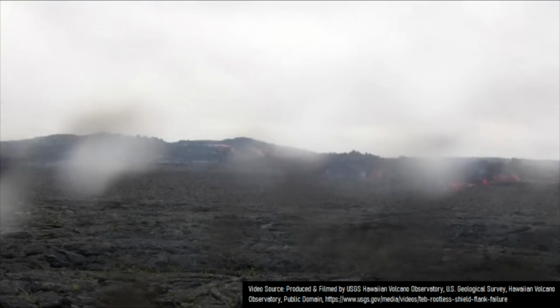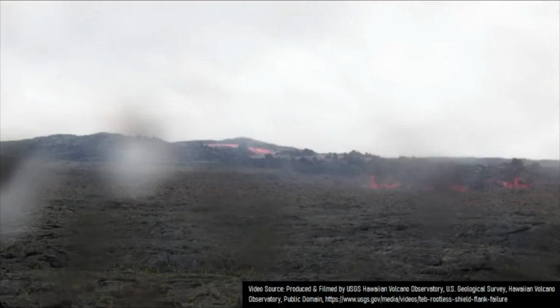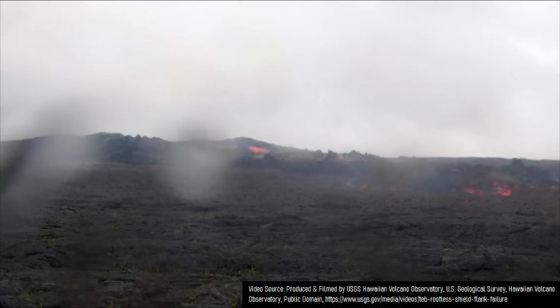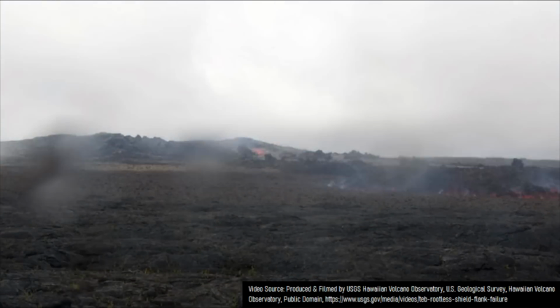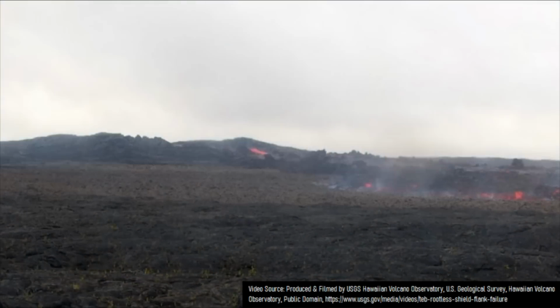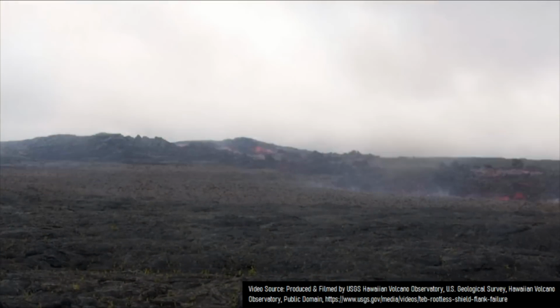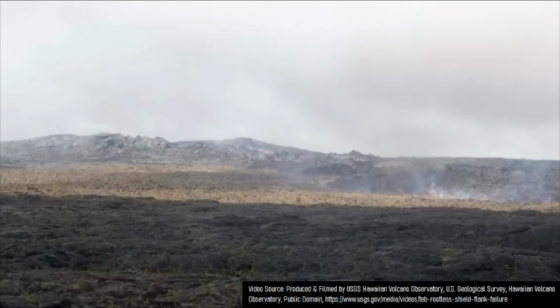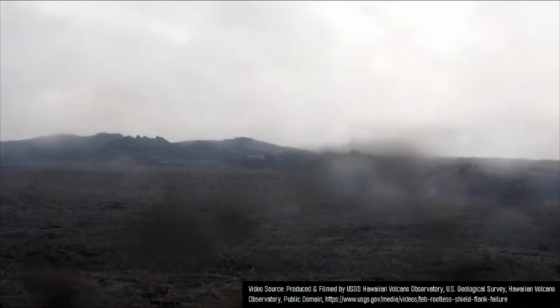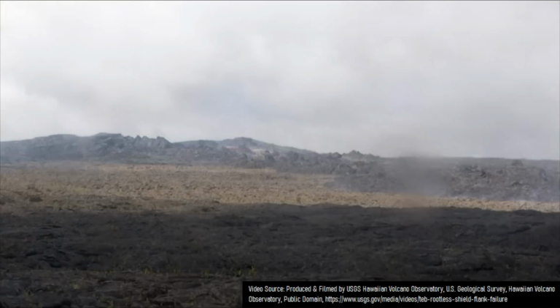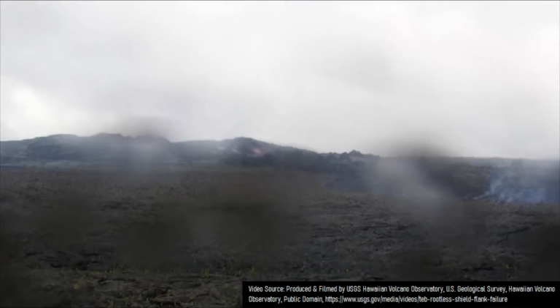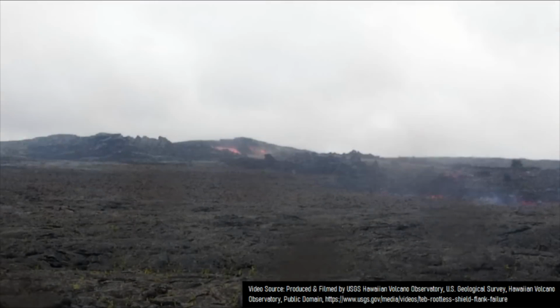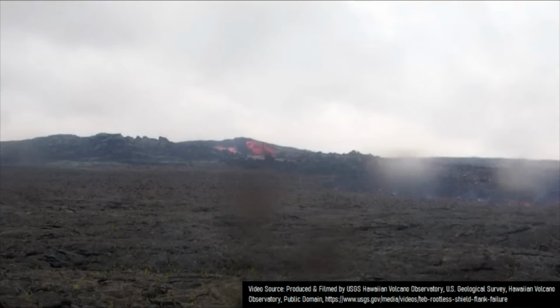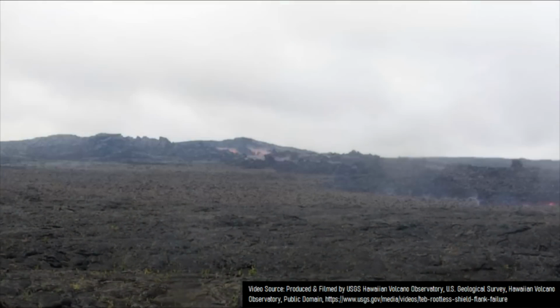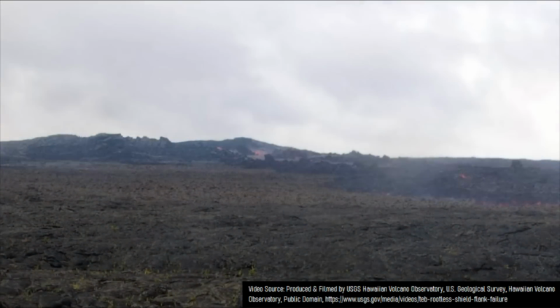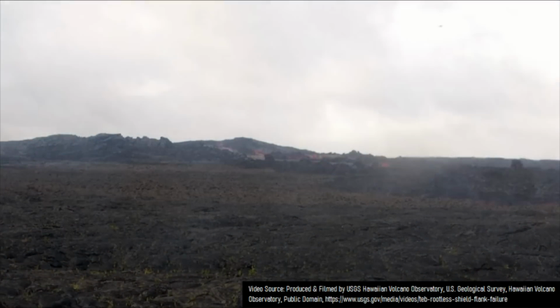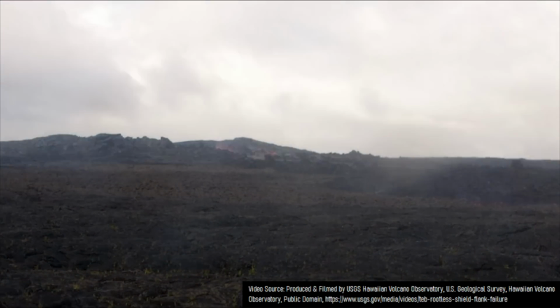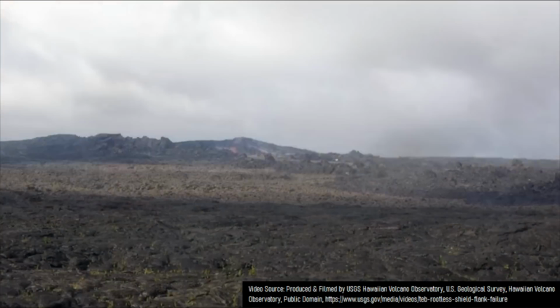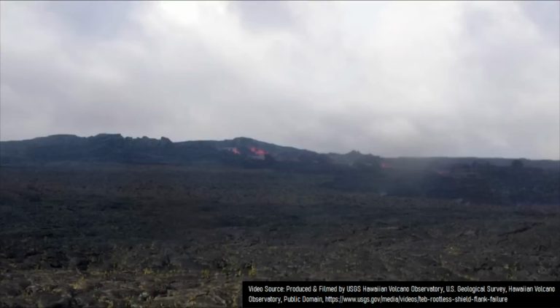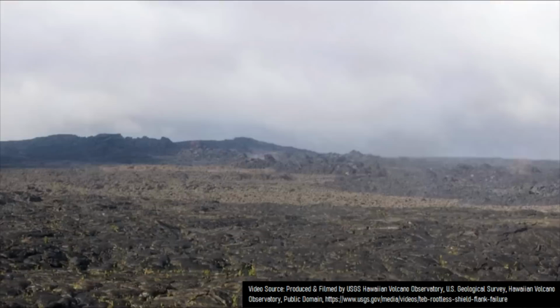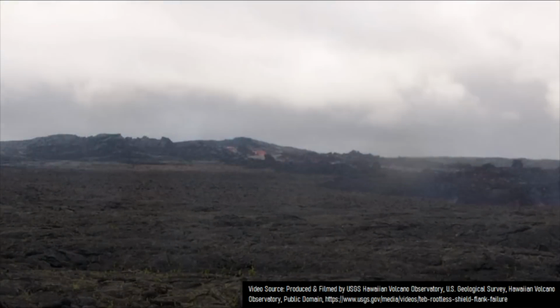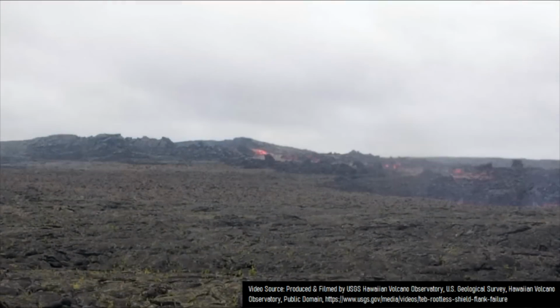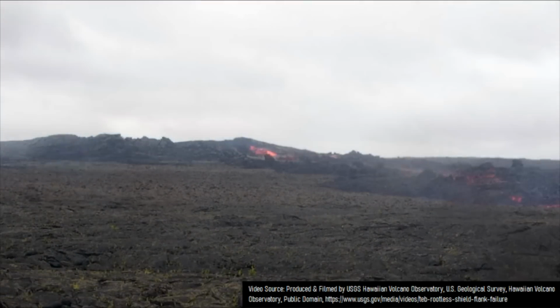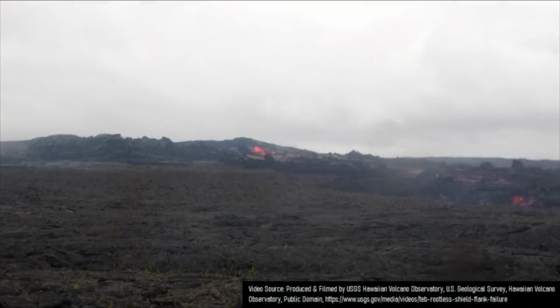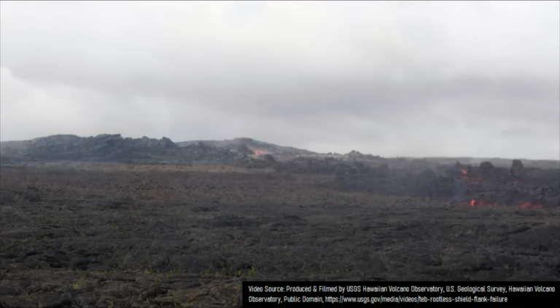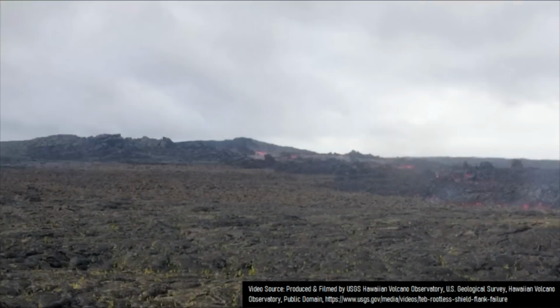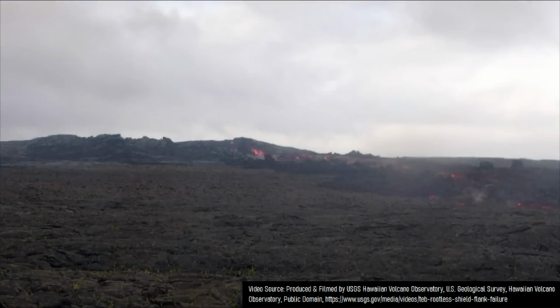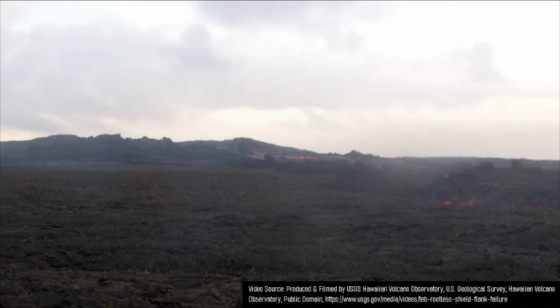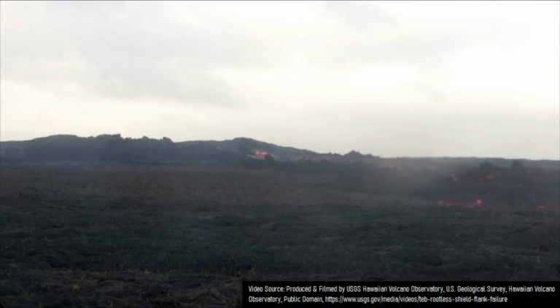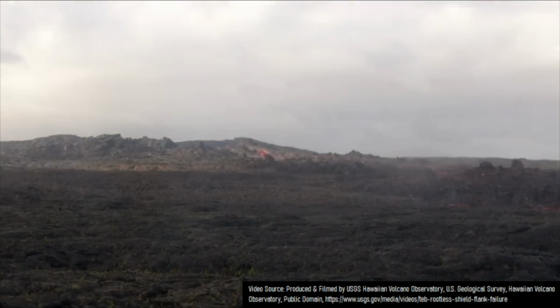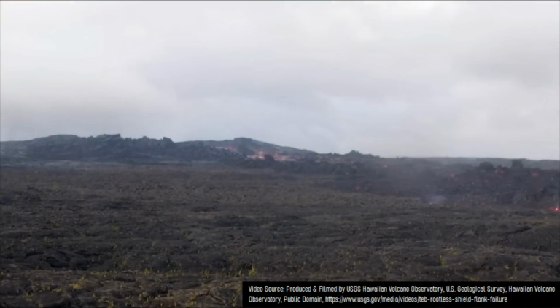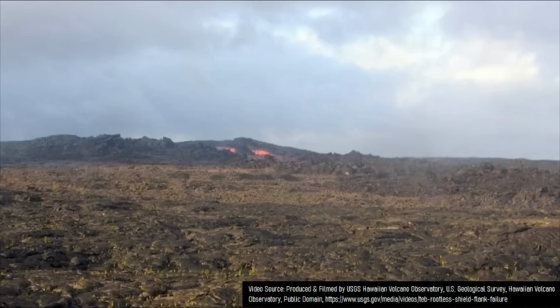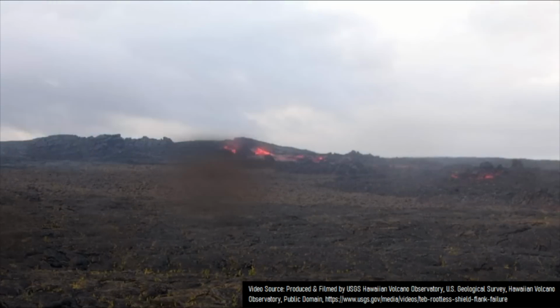After all, it has gentle slopes, an active vent in its center, and emits numerous flows of lava. However, this vent is instead a sort of geologic oddity, as it is not a secondary shield volcano, but rather referred to as a sort of fake shield volcano known as a rootless shield.